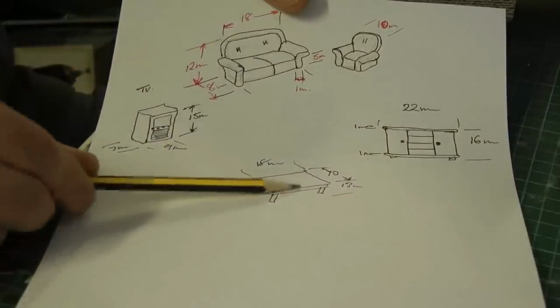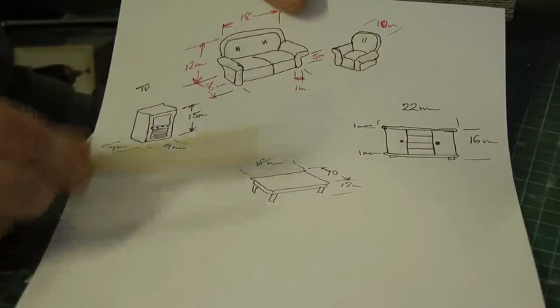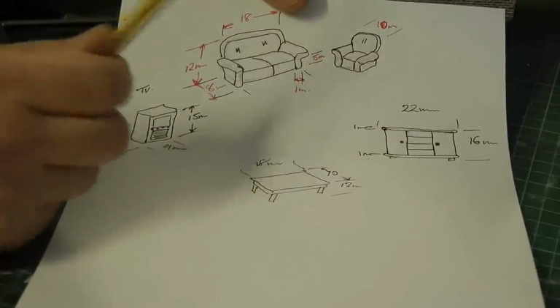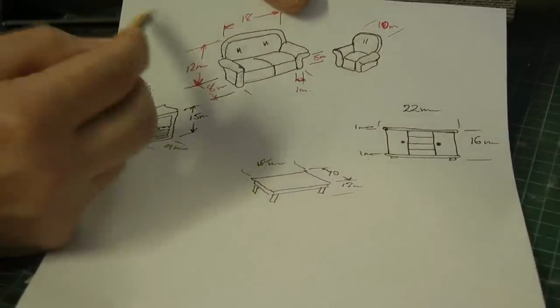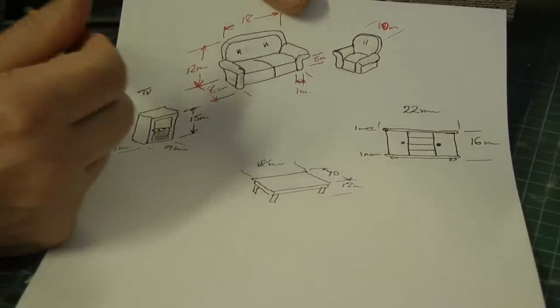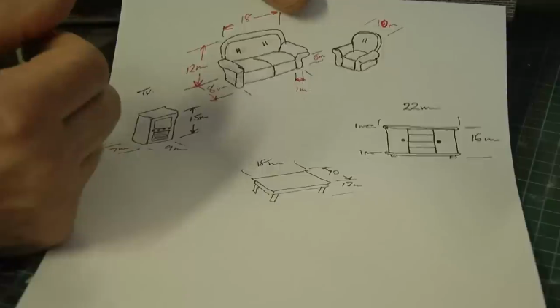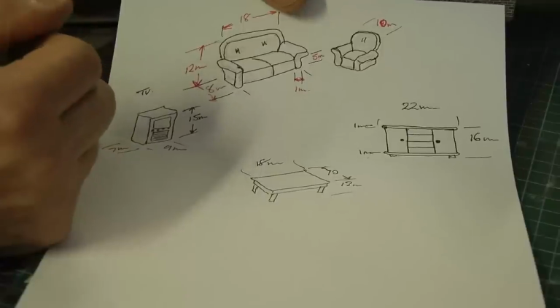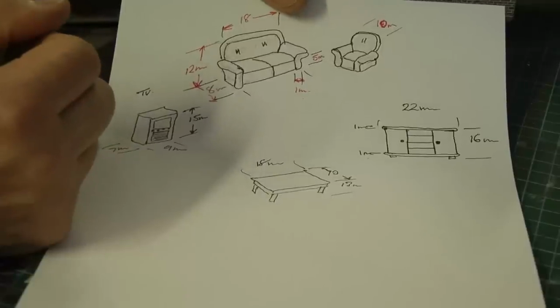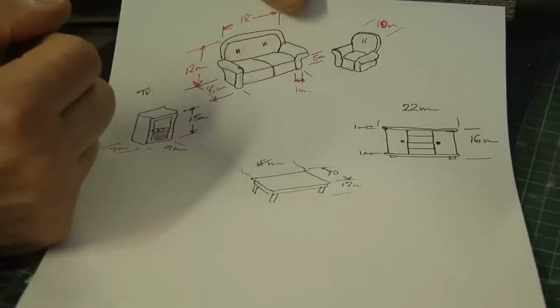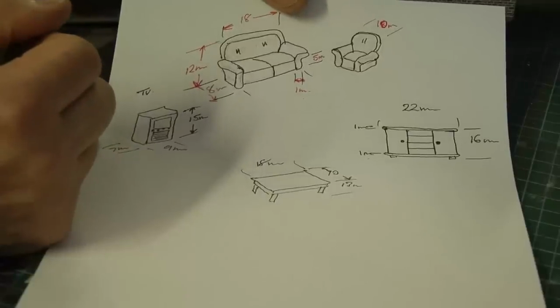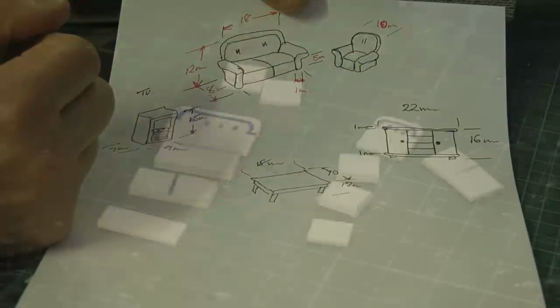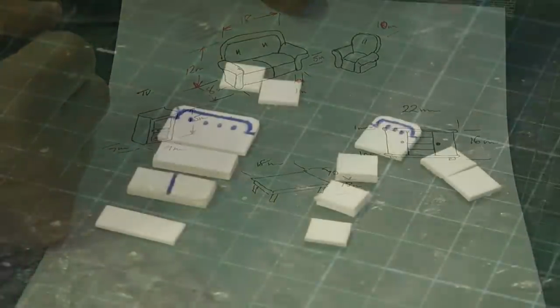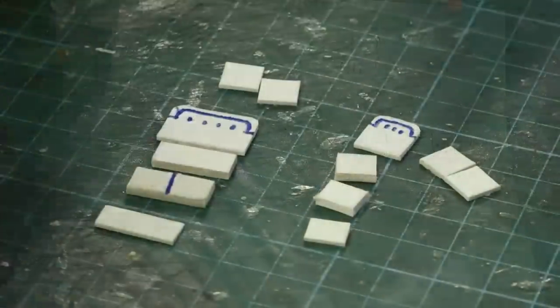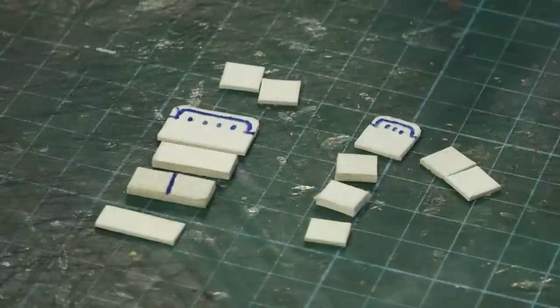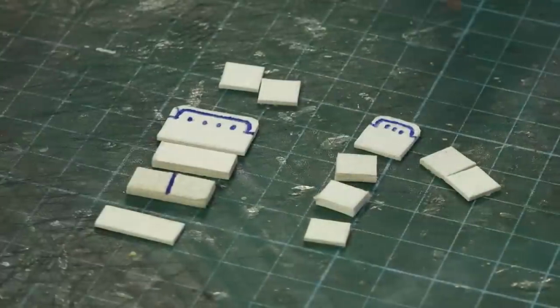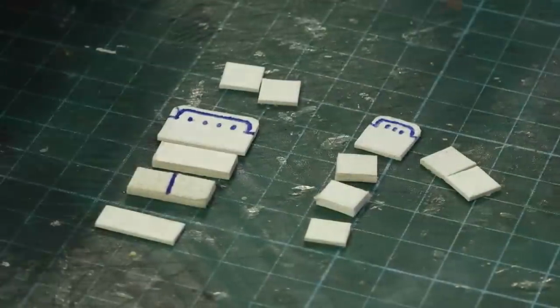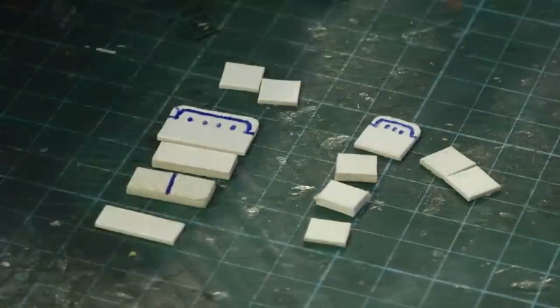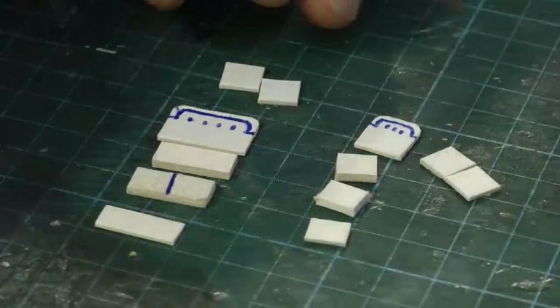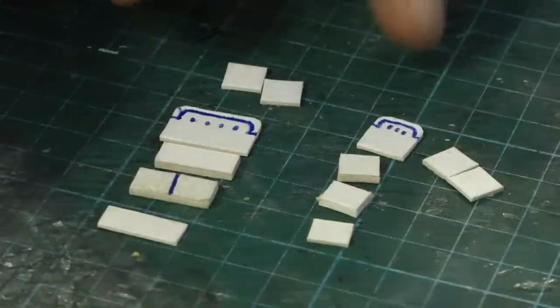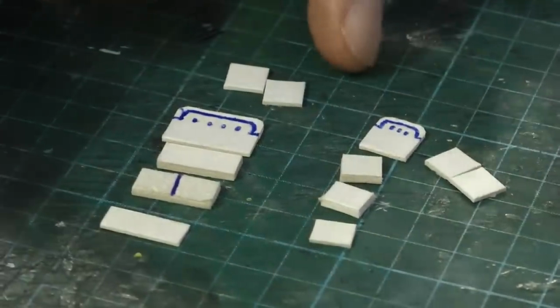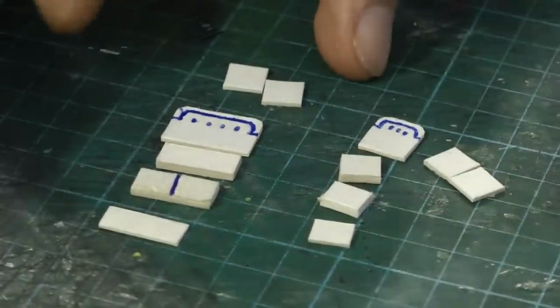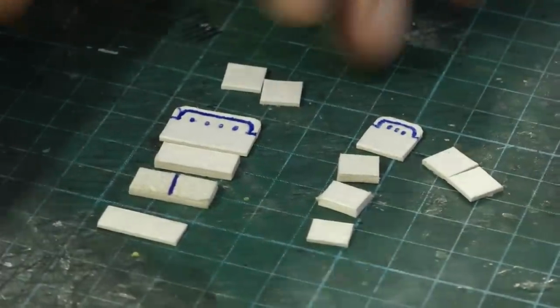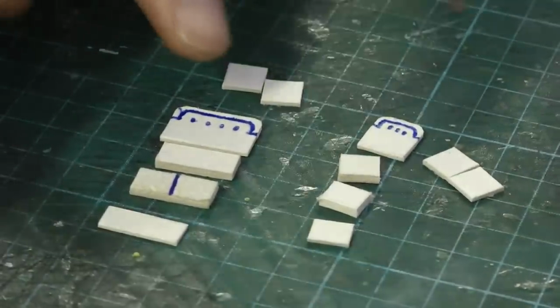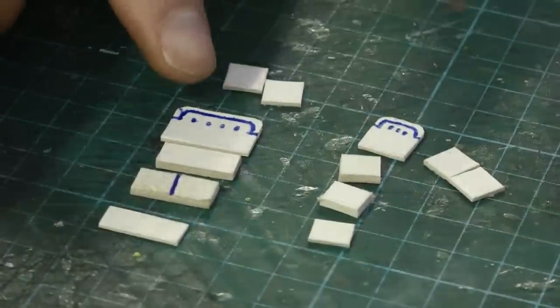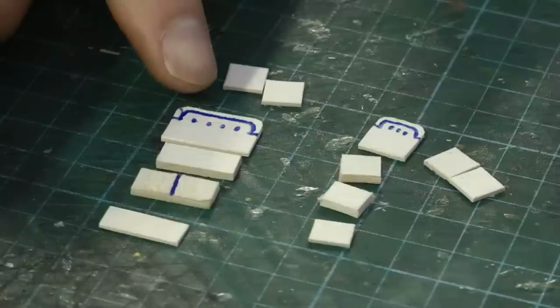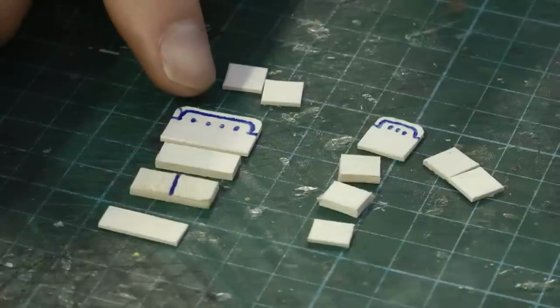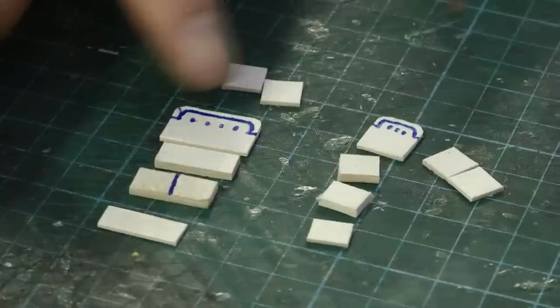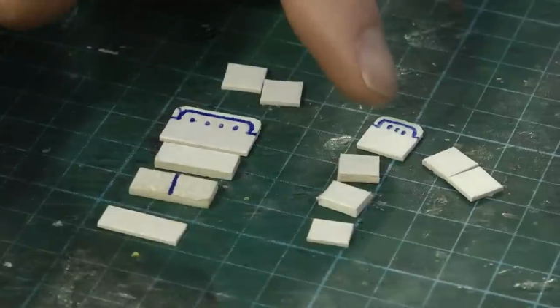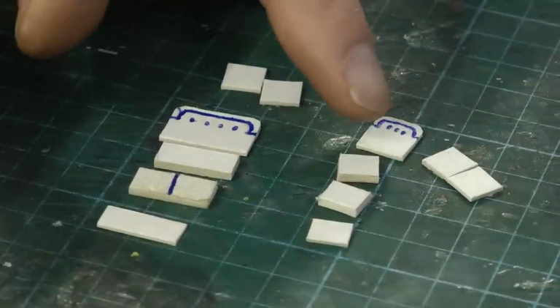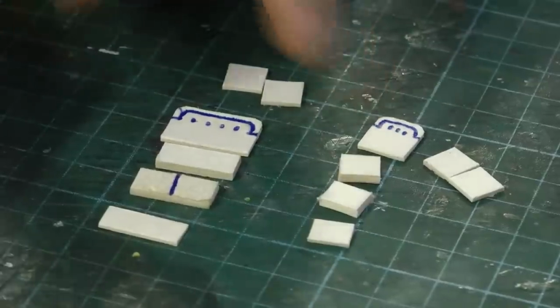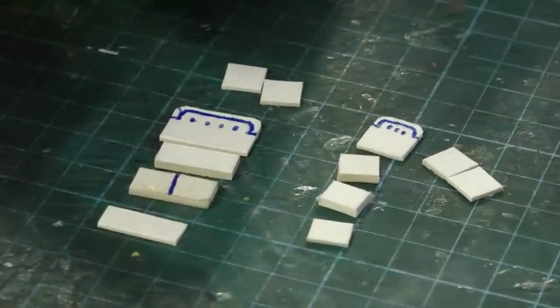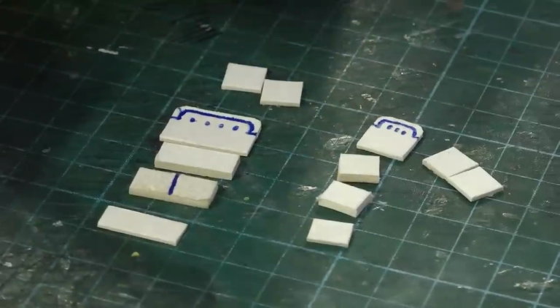The other items I want to add into this room before we put the ceiling on: a twin seater and a single seater, a sideboard which will go on the far wall, and maybe either a coffee table or a dining table with two chairs, depending on how much space we've got in that room.